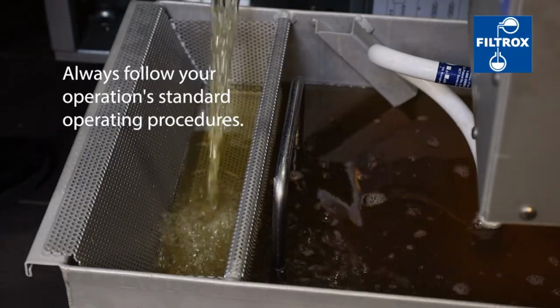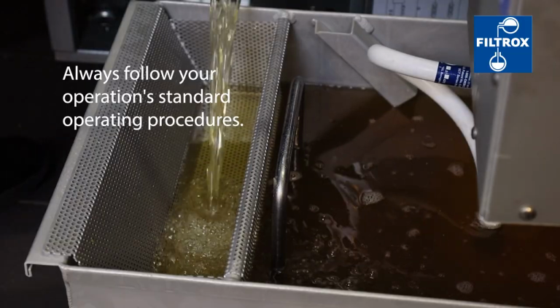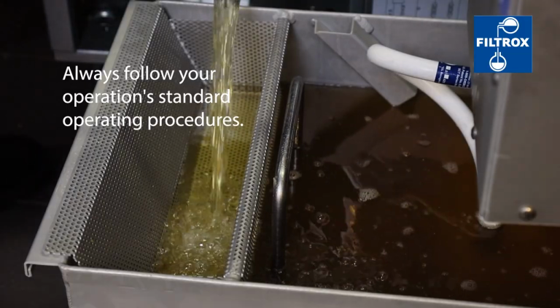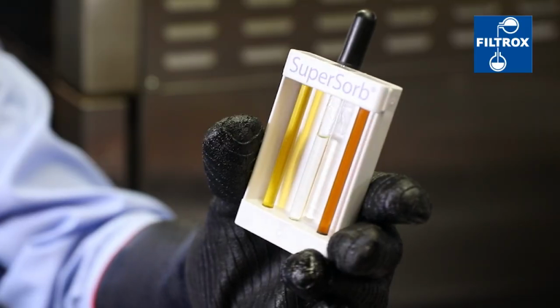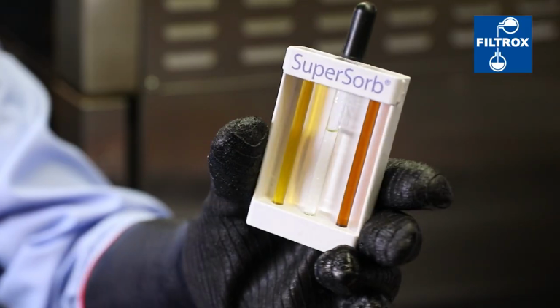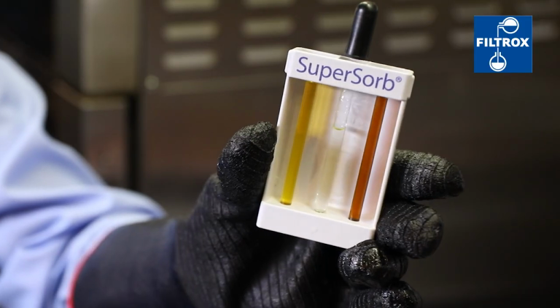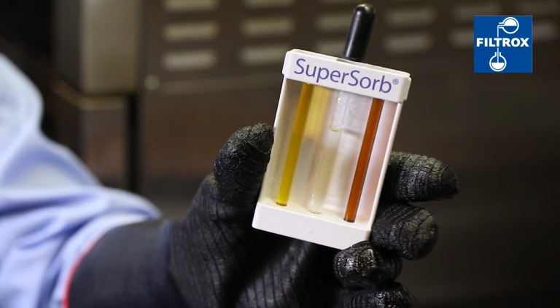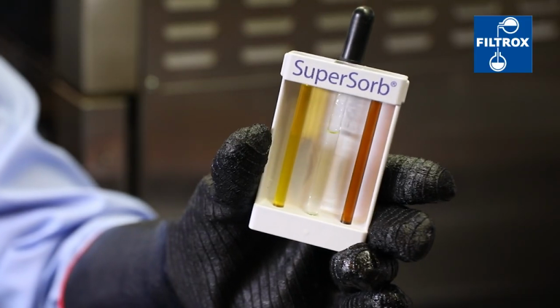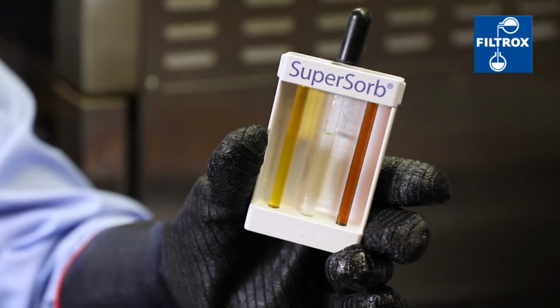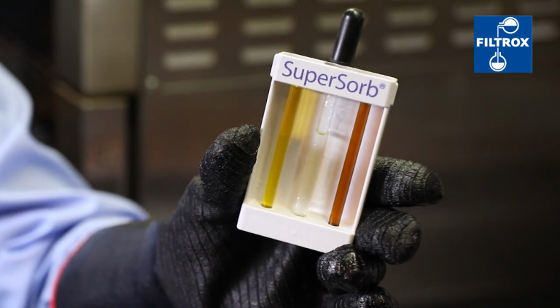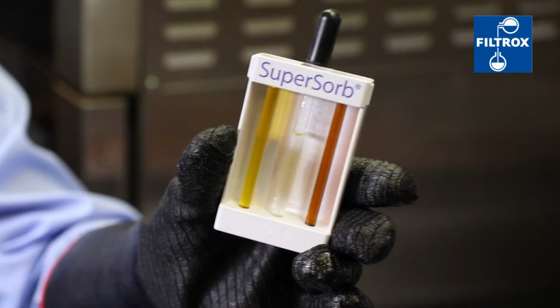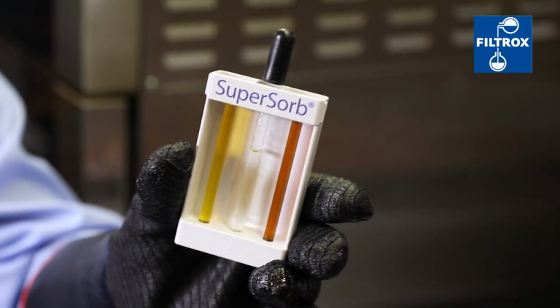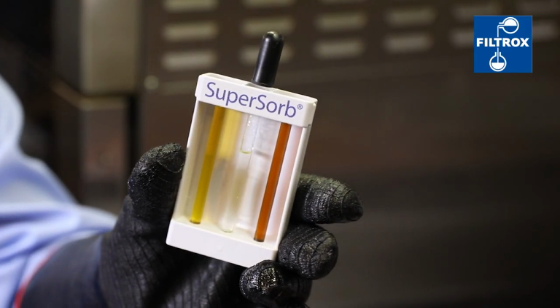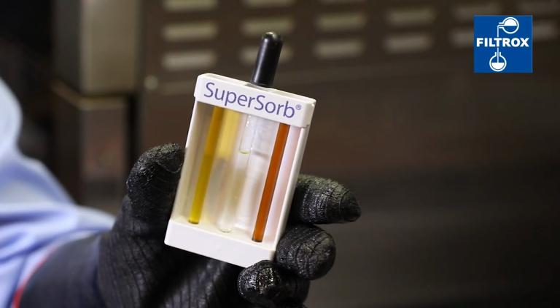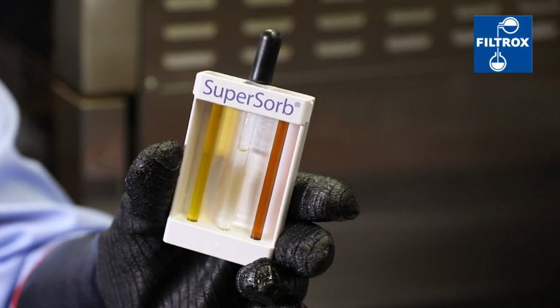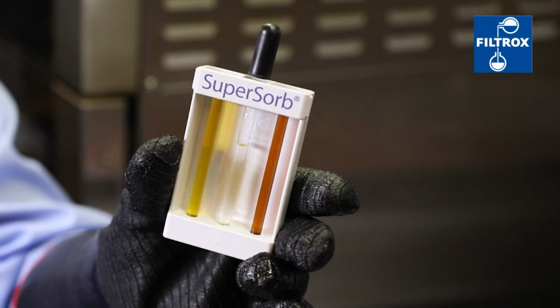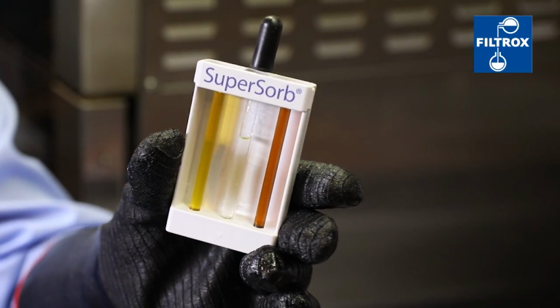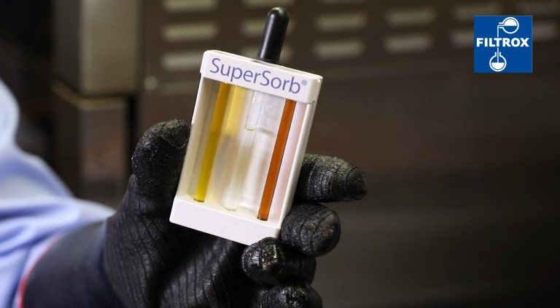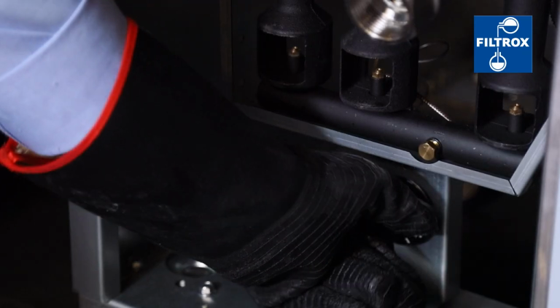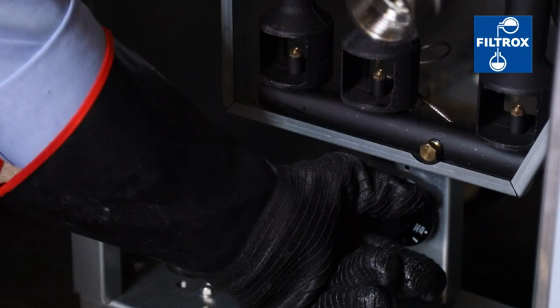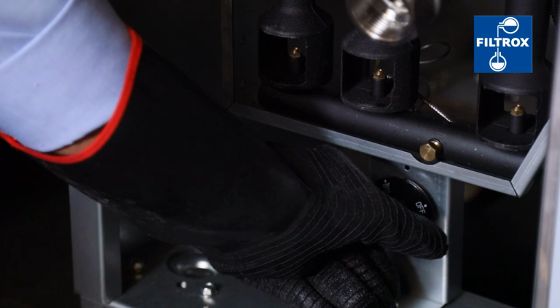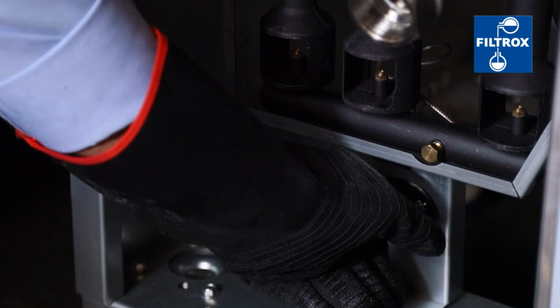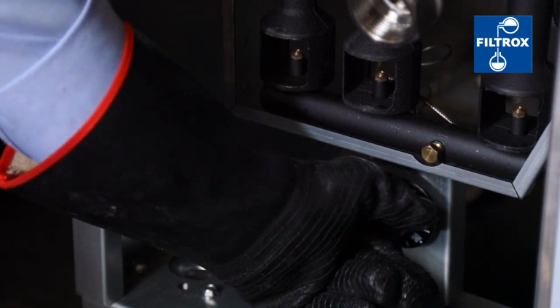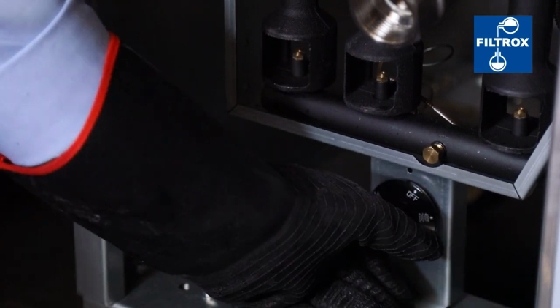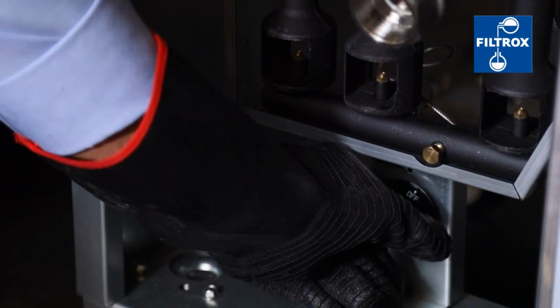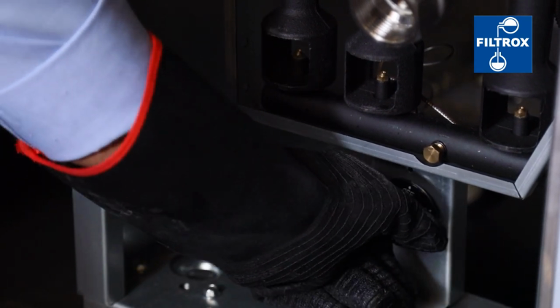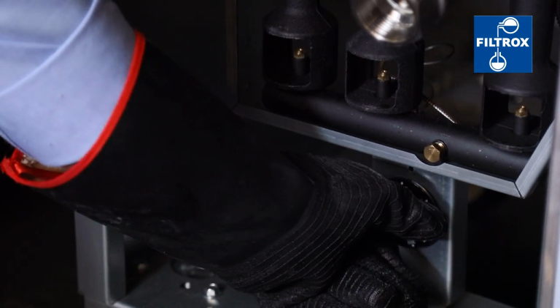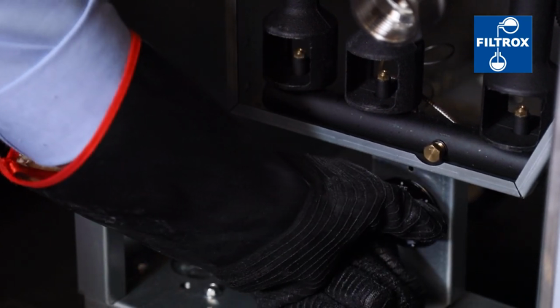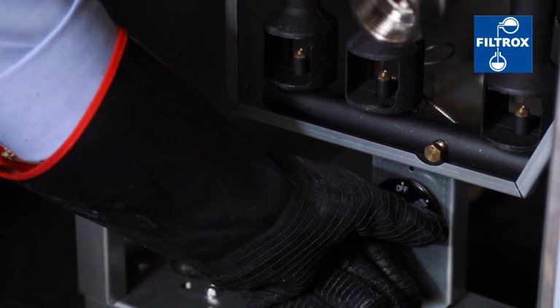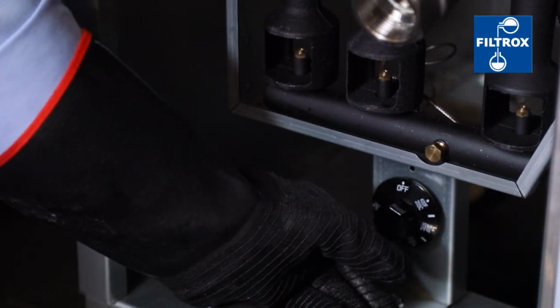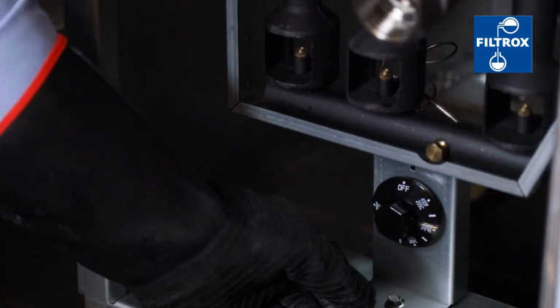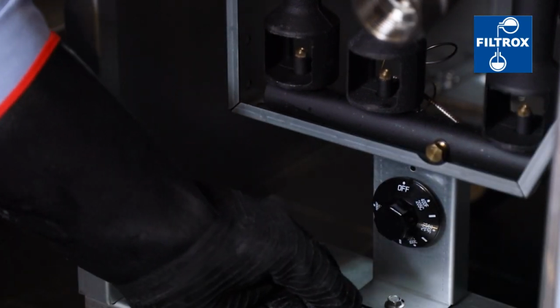For example, a two-color tester can be used to determine when to discard oil. When not in use, make sure that fryers are covered and turned off.